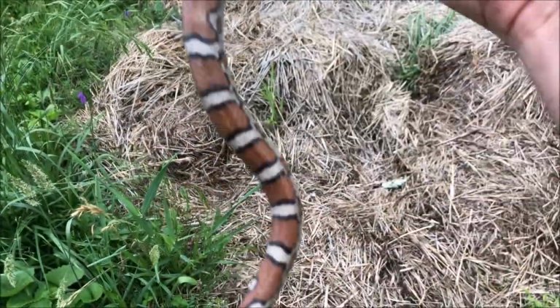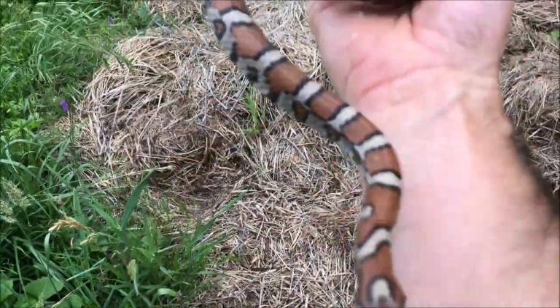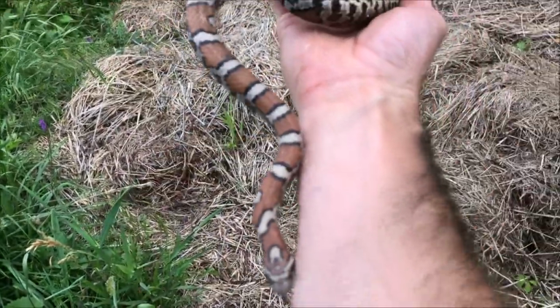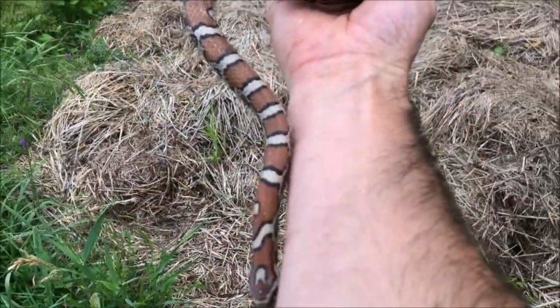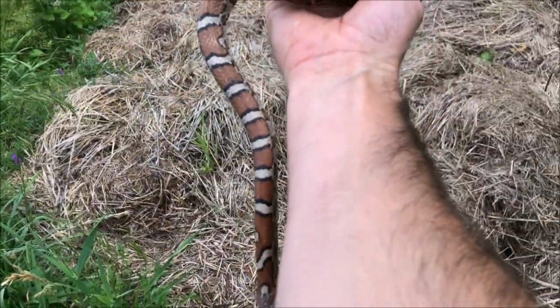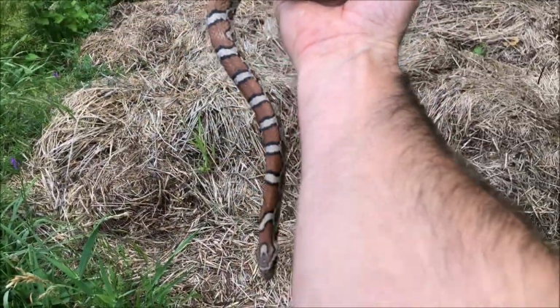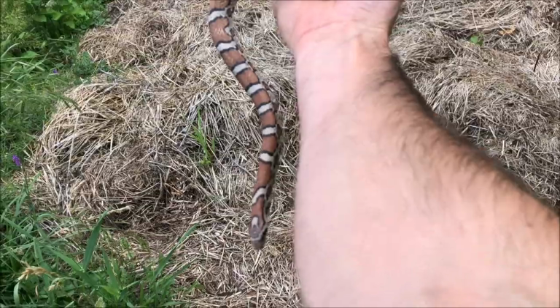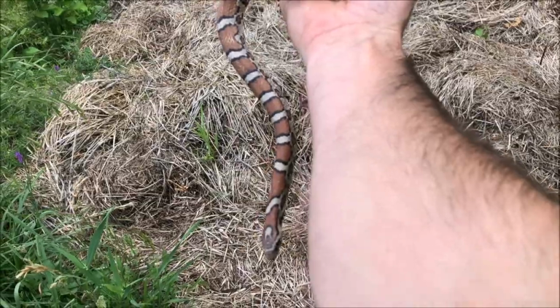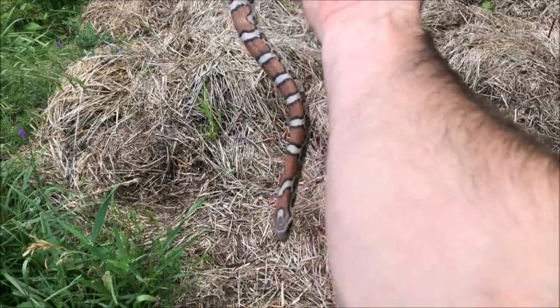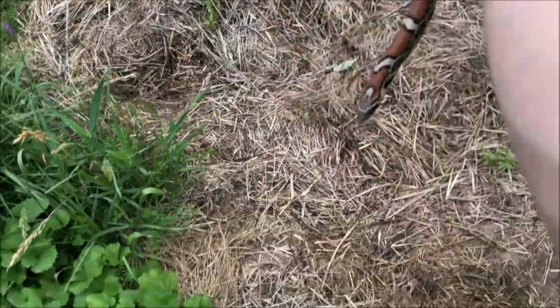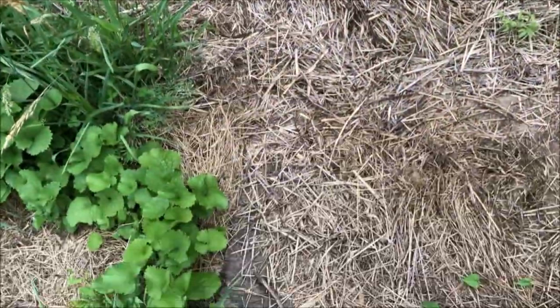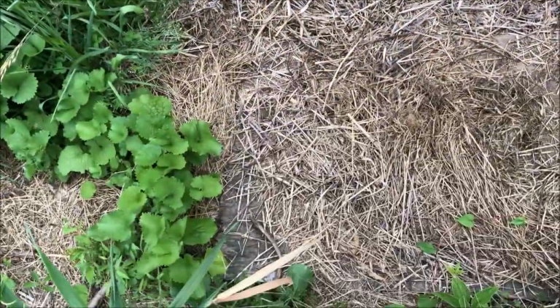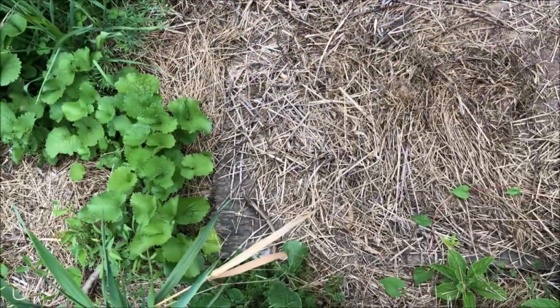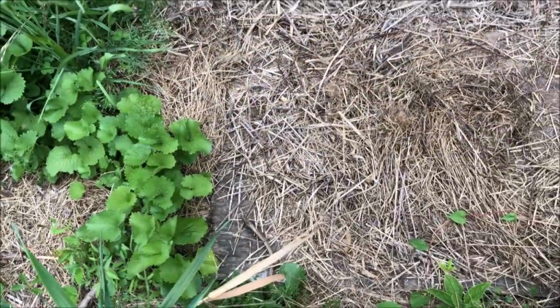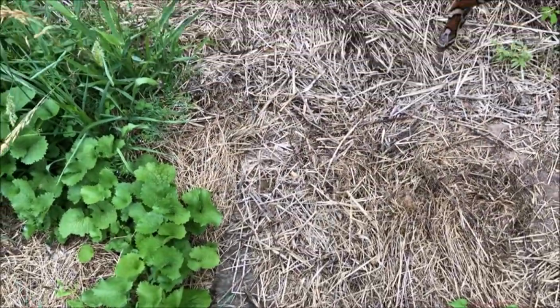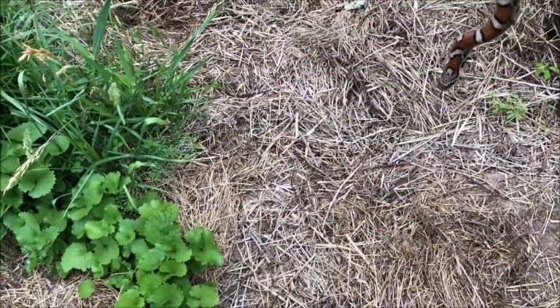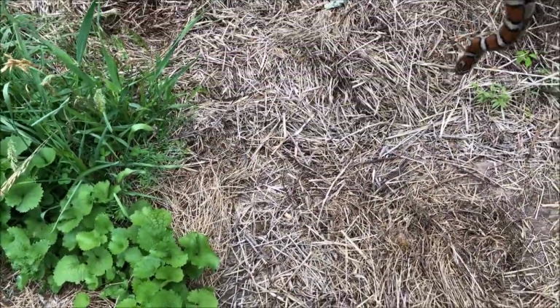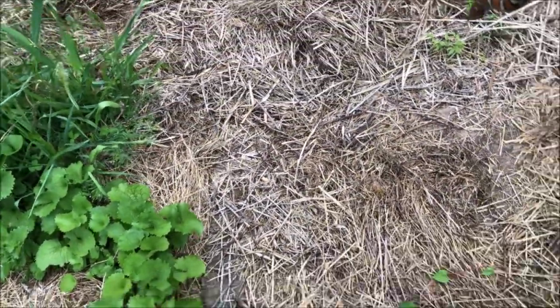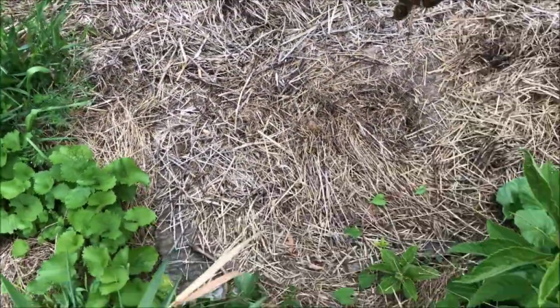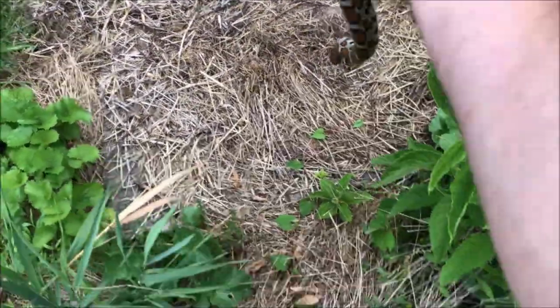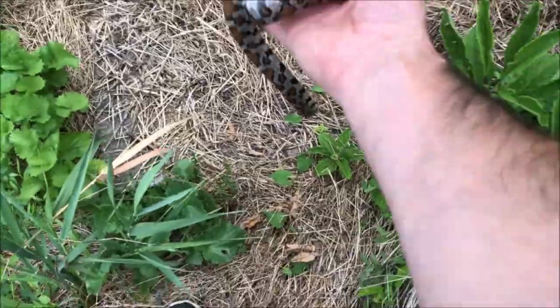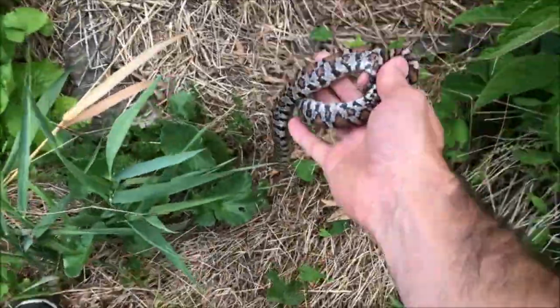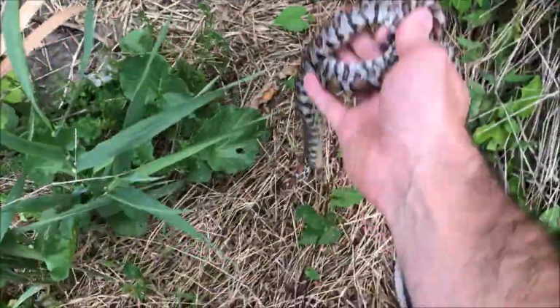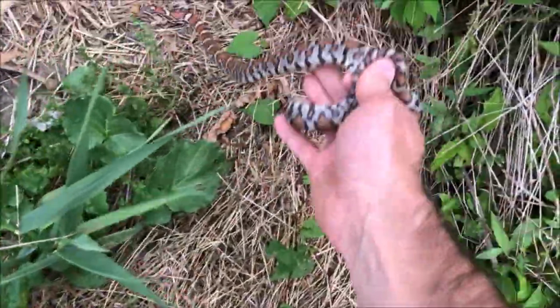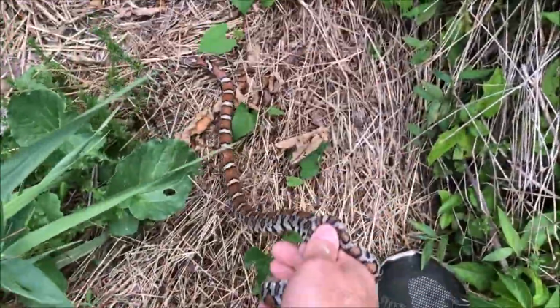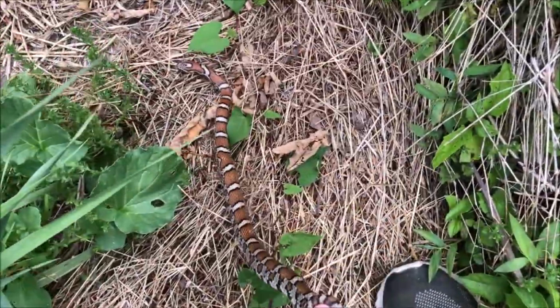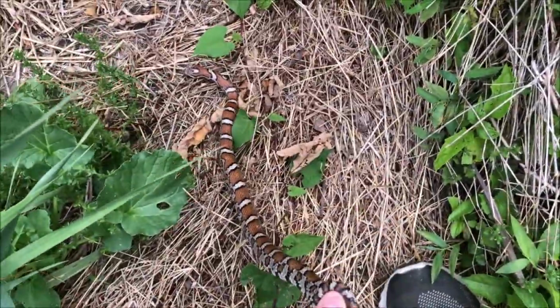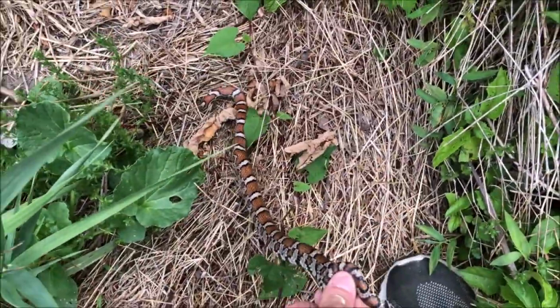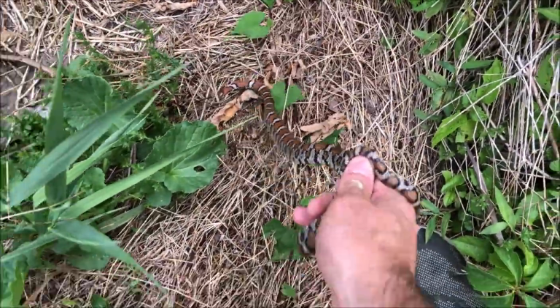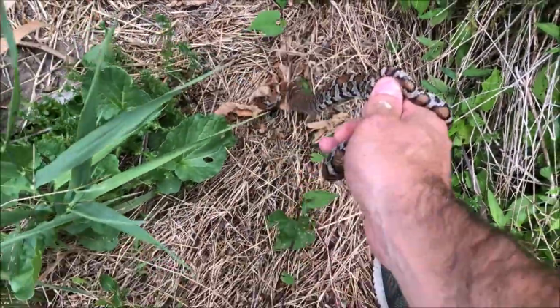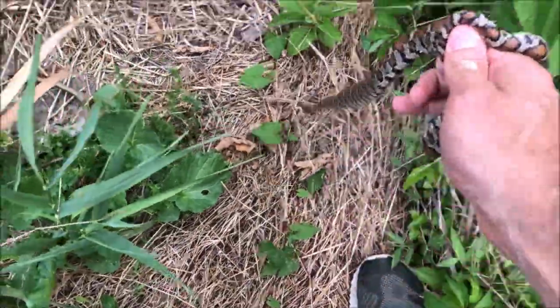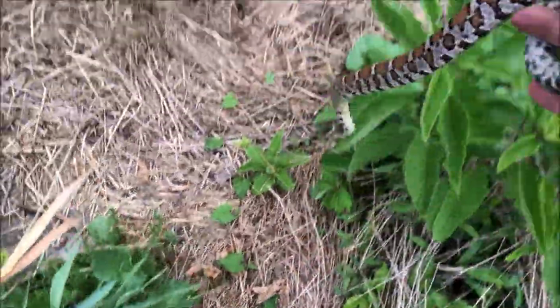I was just about to flip this board right here but it was just crawling along, so I don't know what it was doing. Man, this is a nice milk snake.